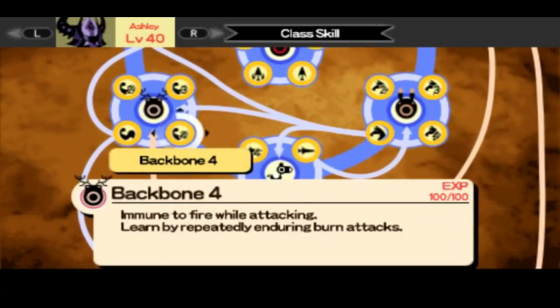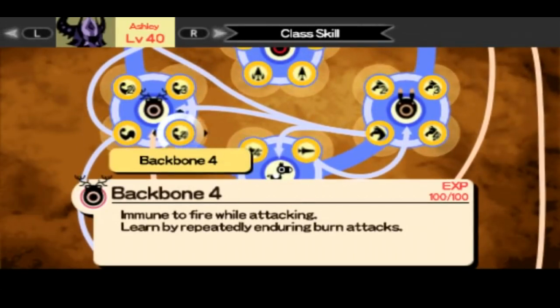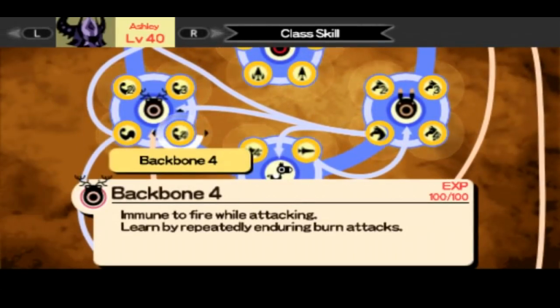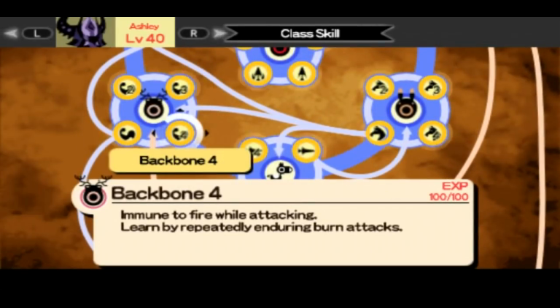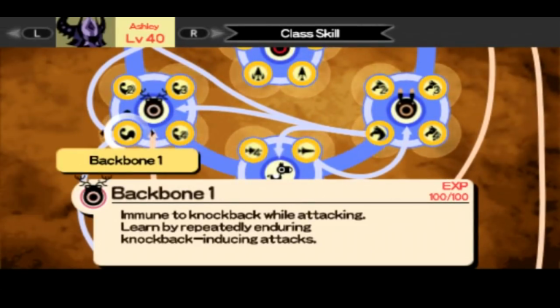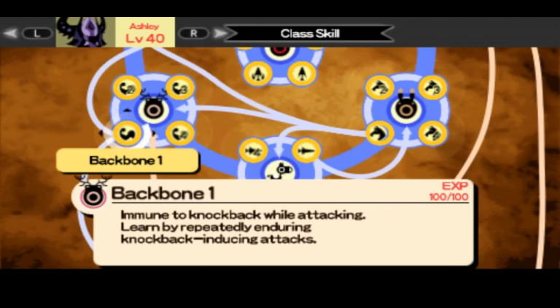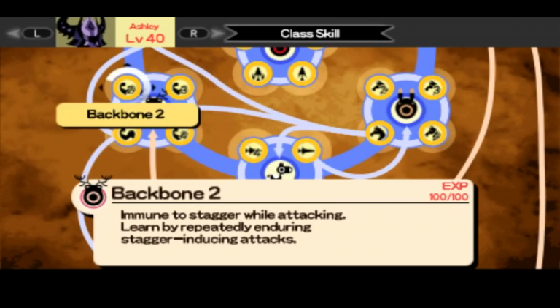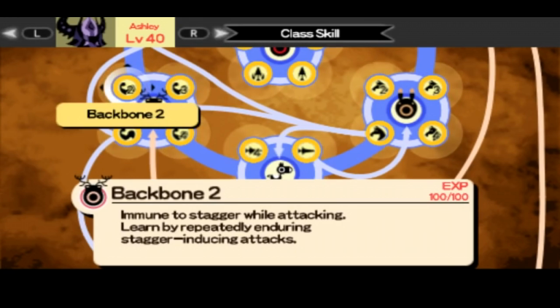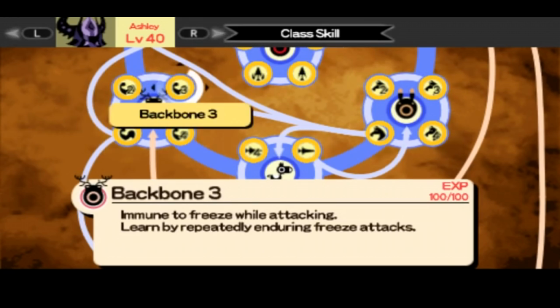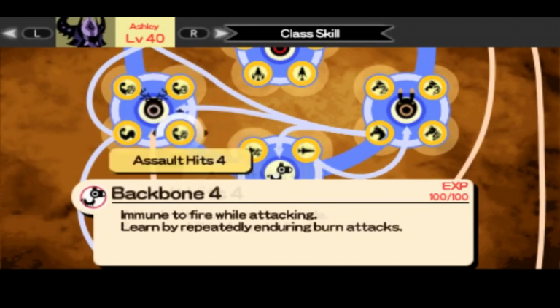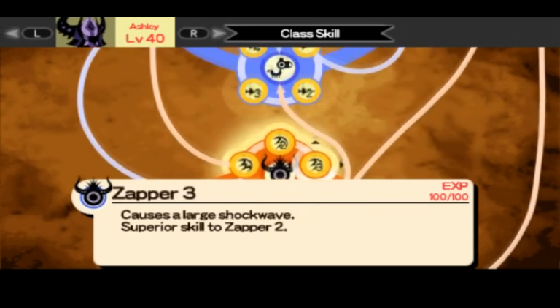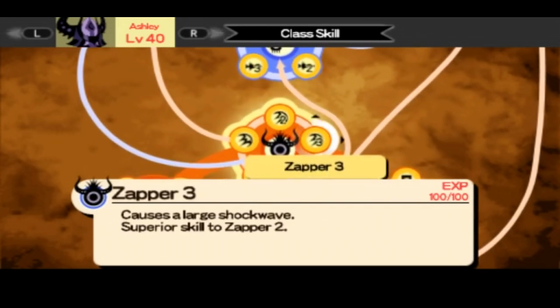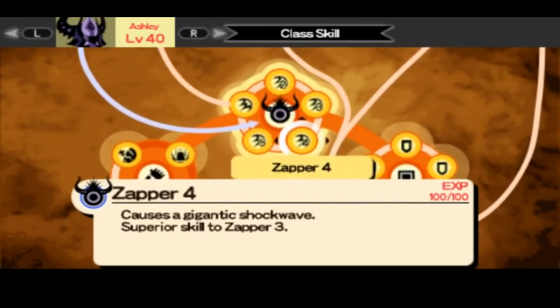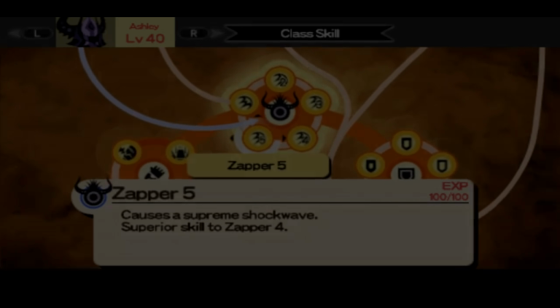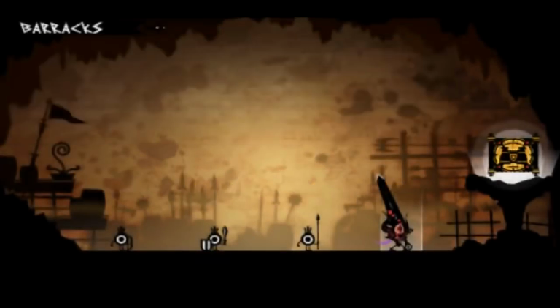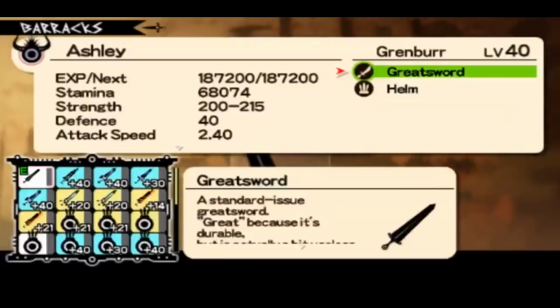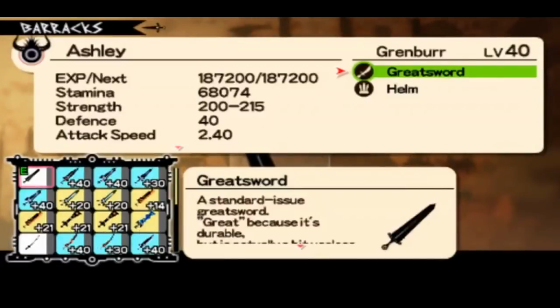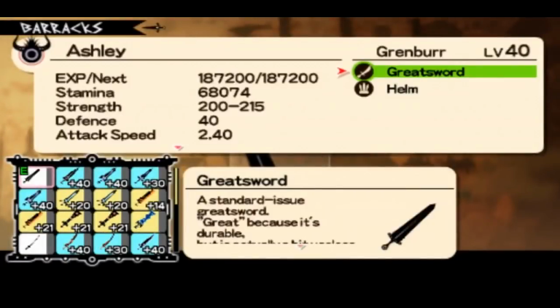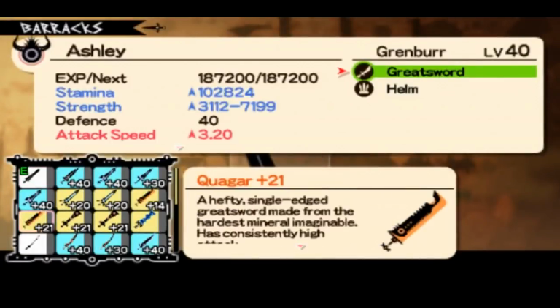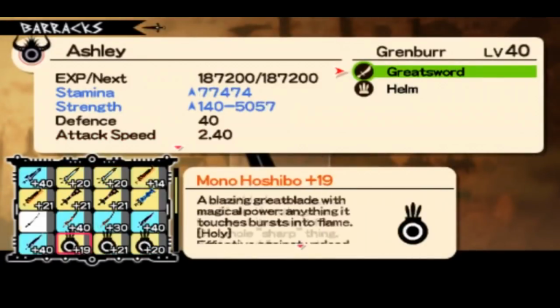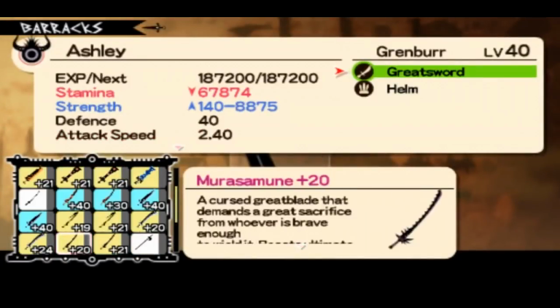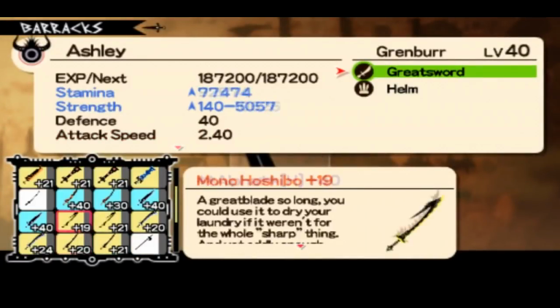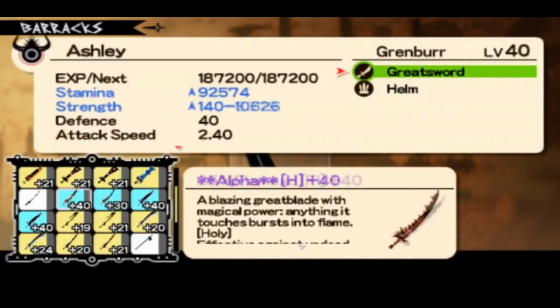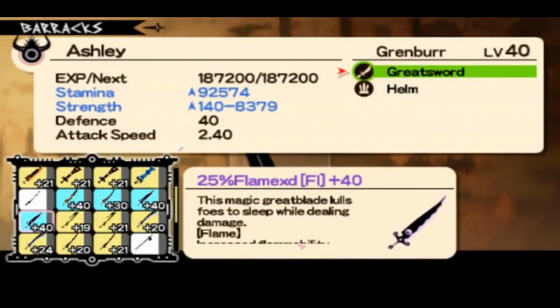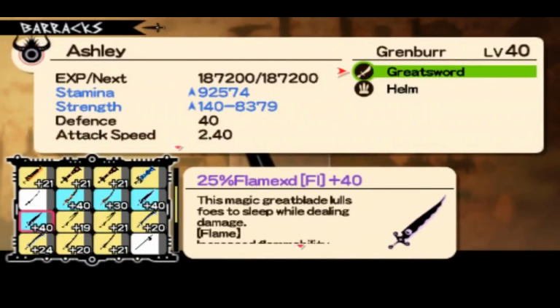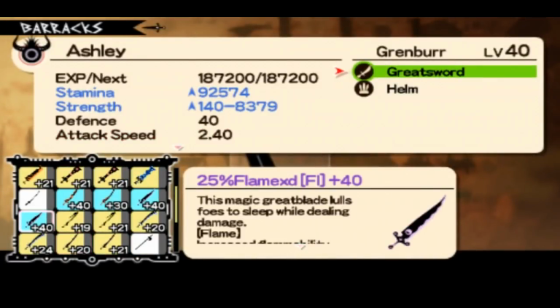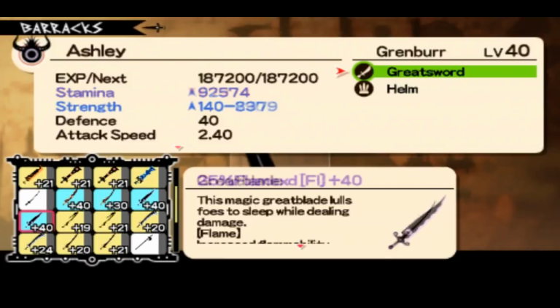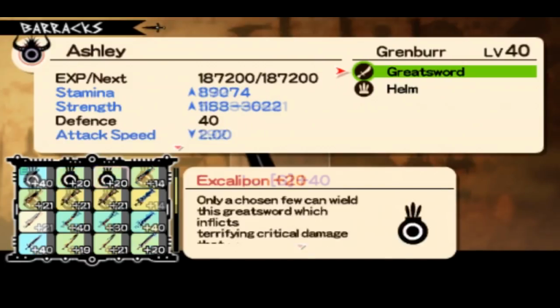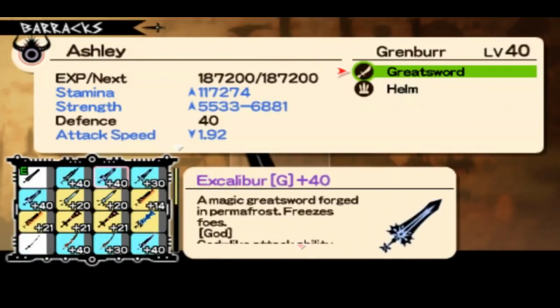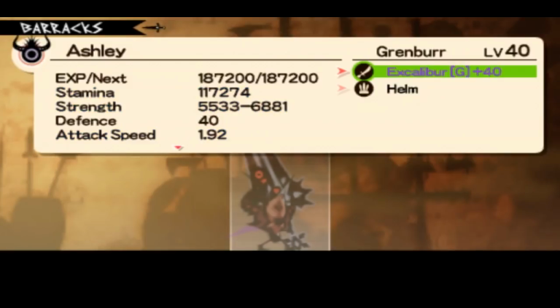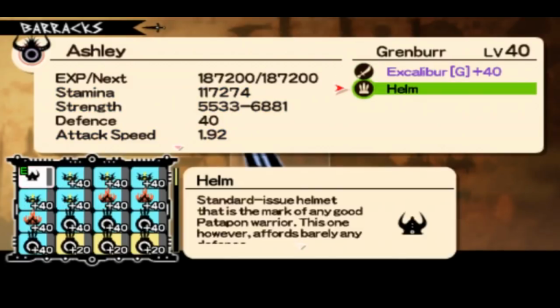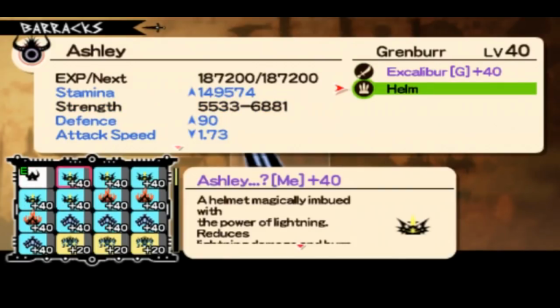I'm showing here Backbone 4. If you develop Cana Assault, you can get fire, ice, knockback and stagger immunity for your Gremble. I'm picking the ice set.